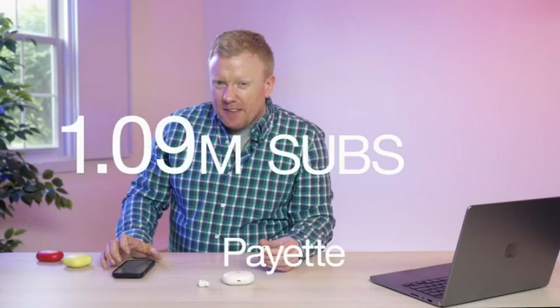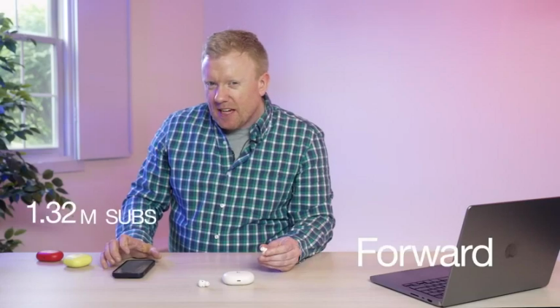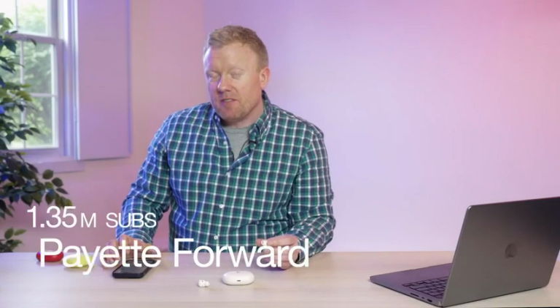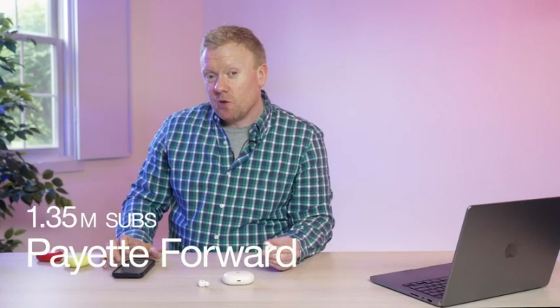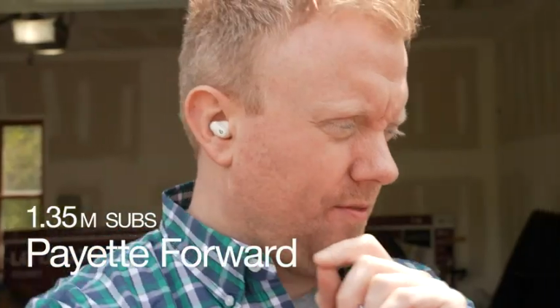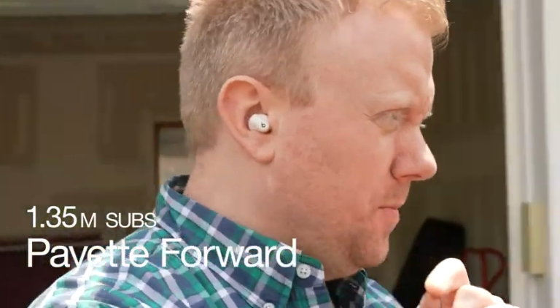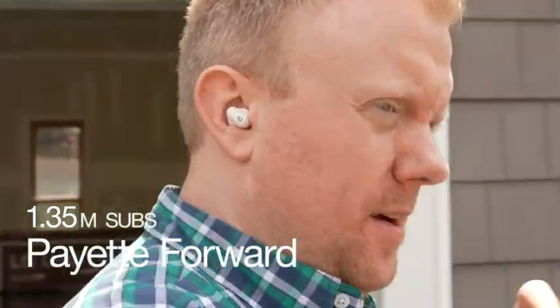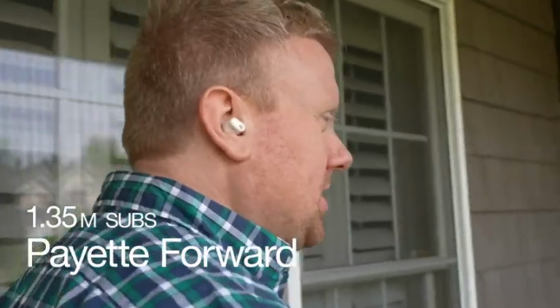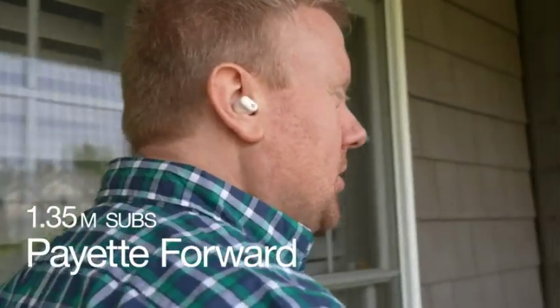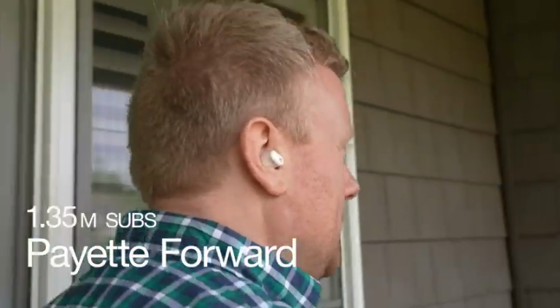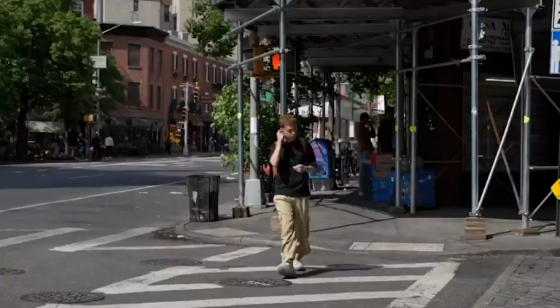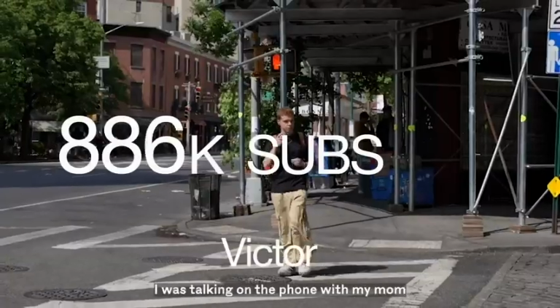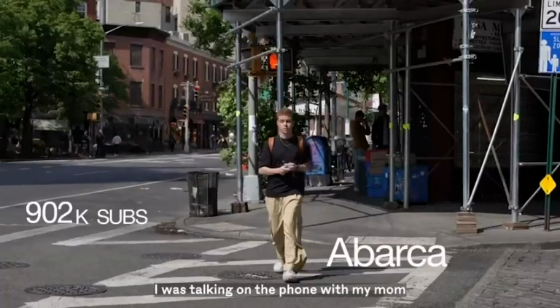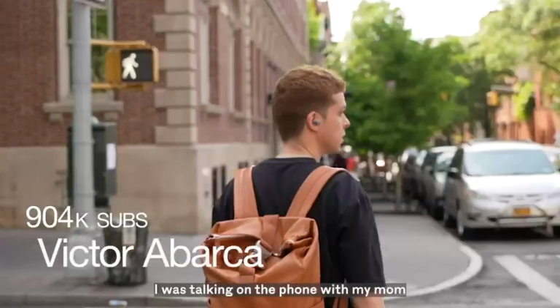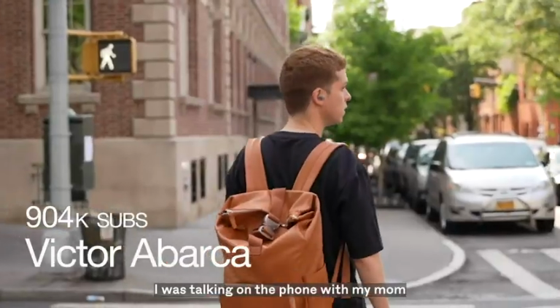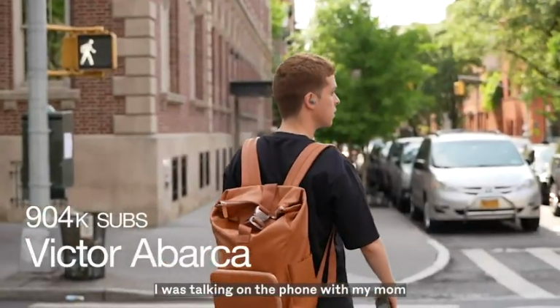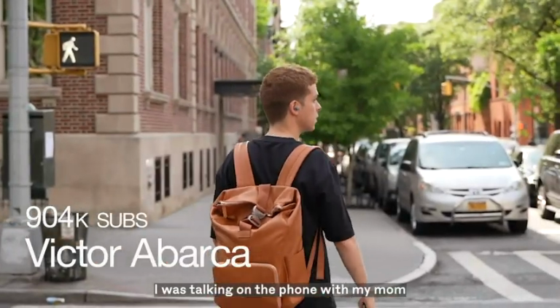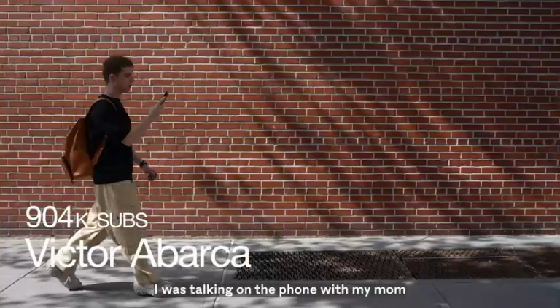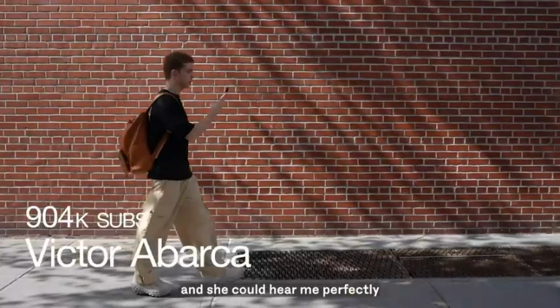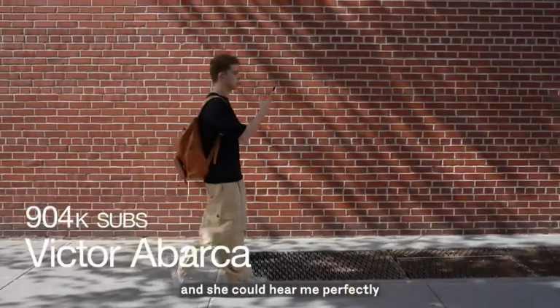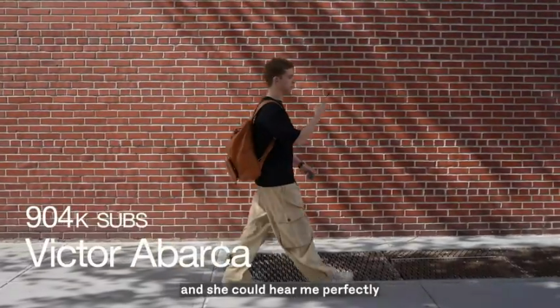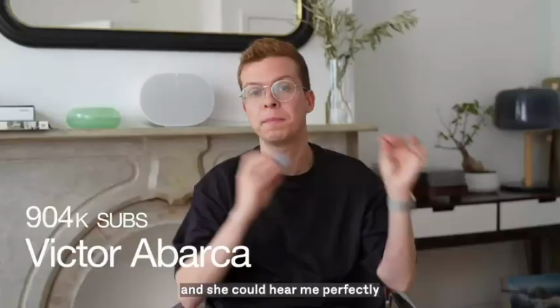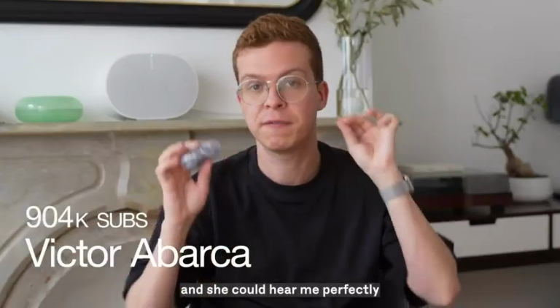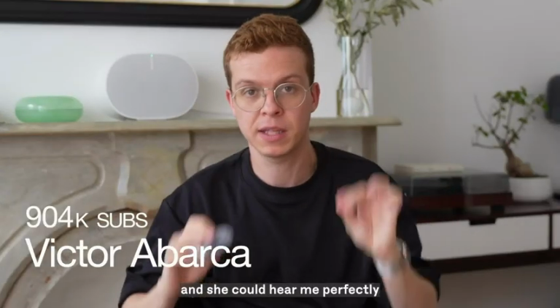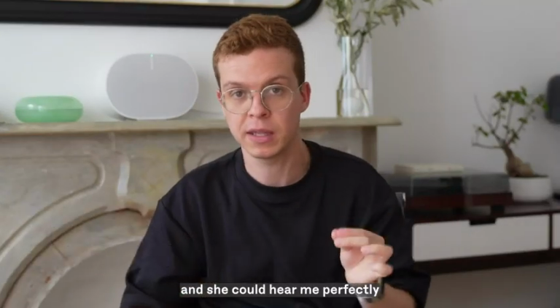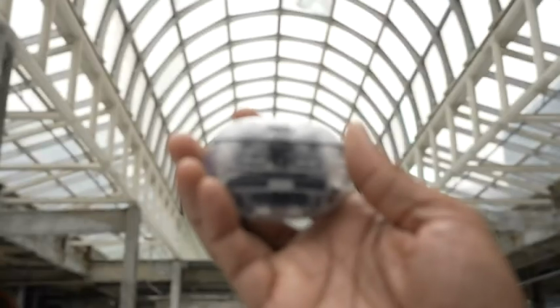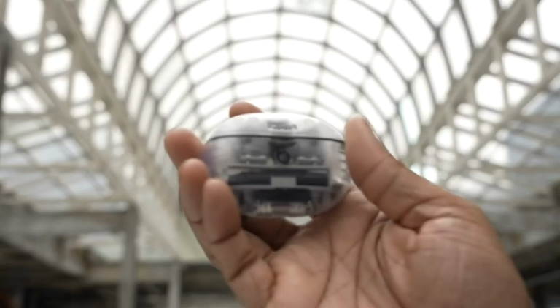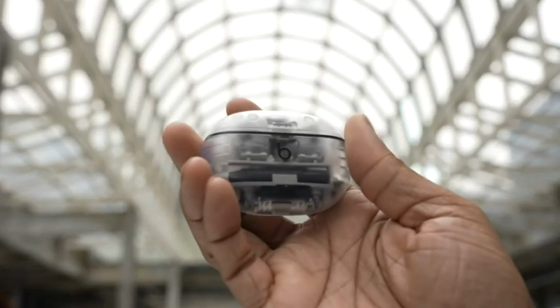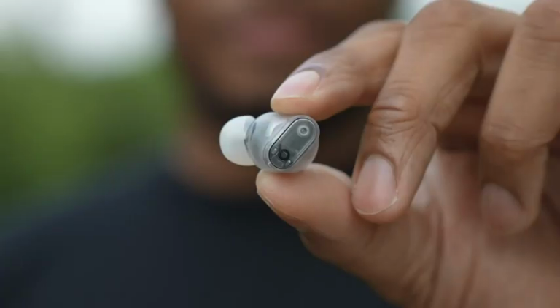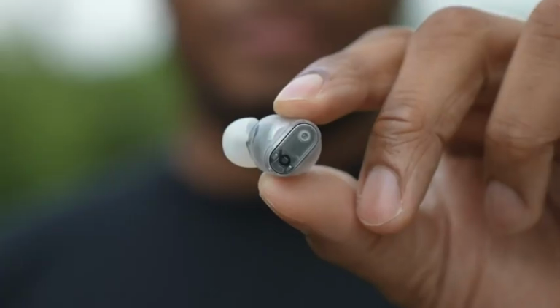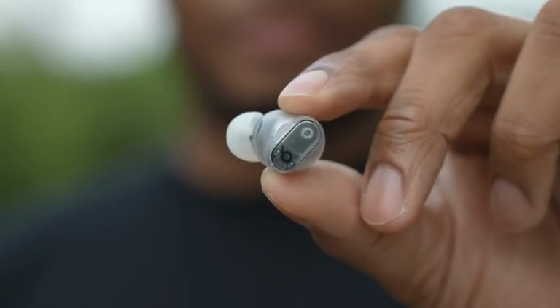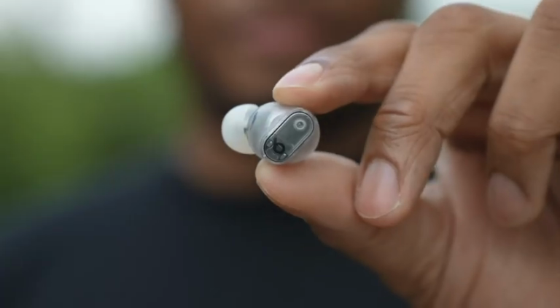How do they sound in phone calls? These headphones sound great.